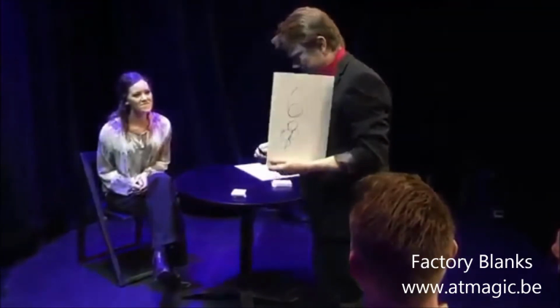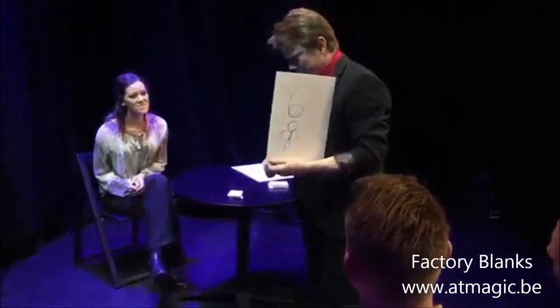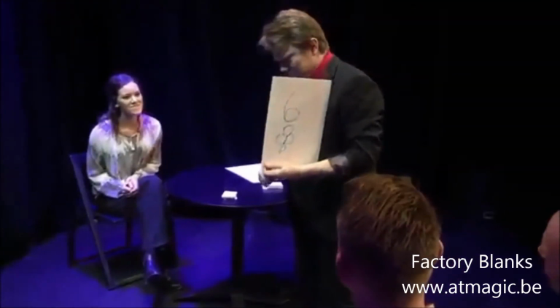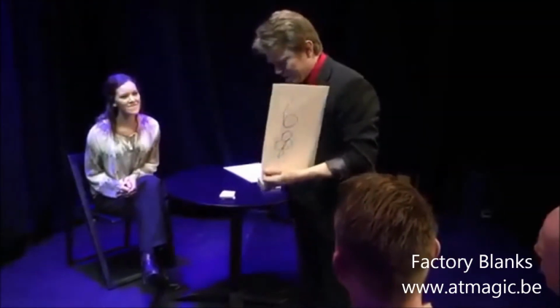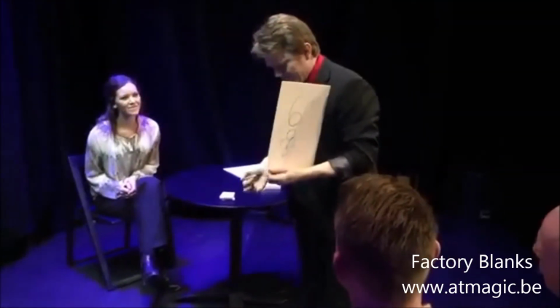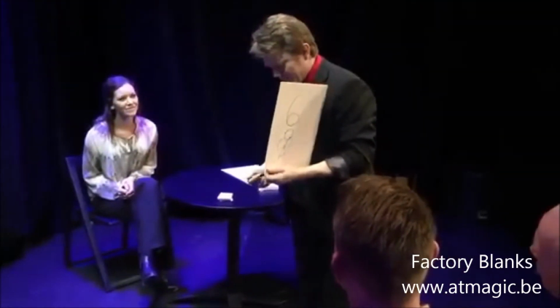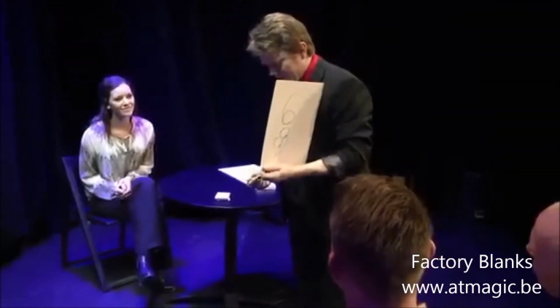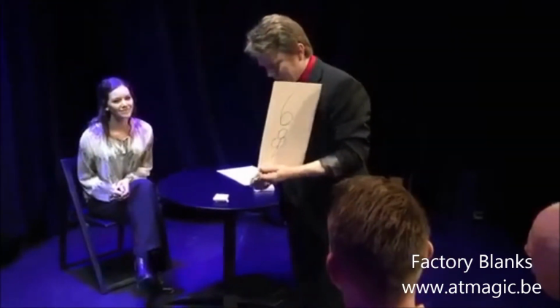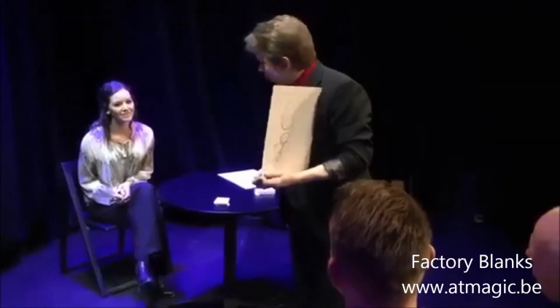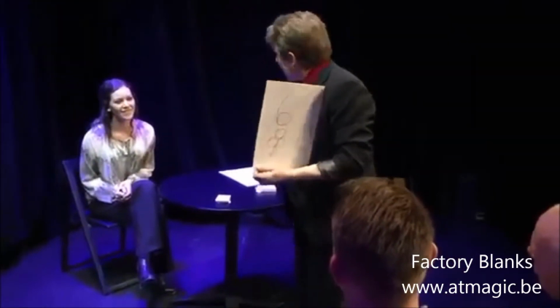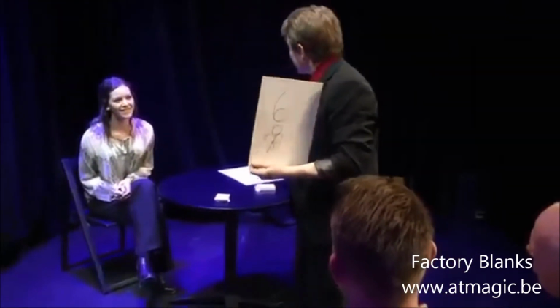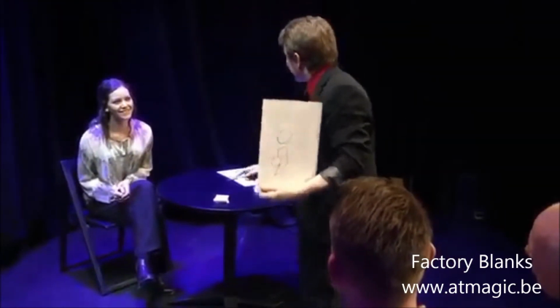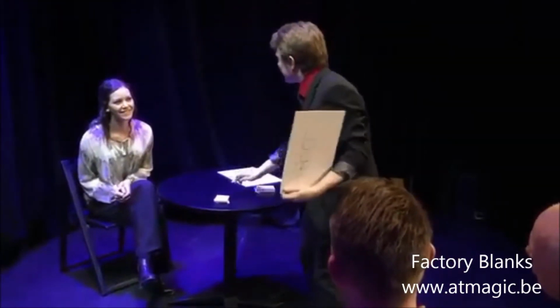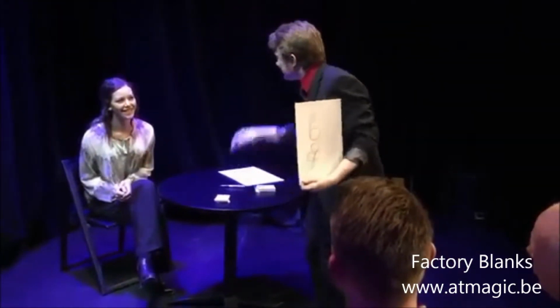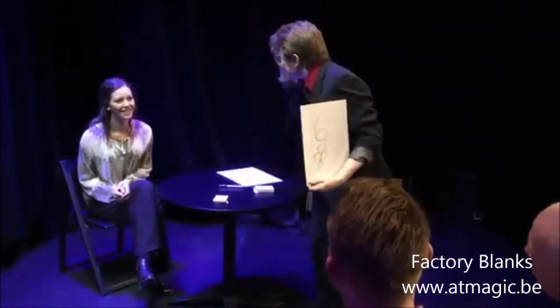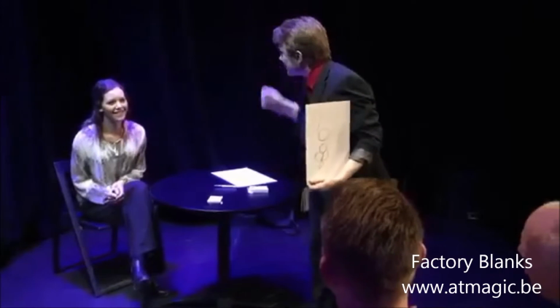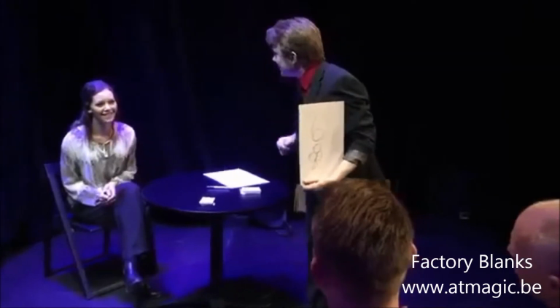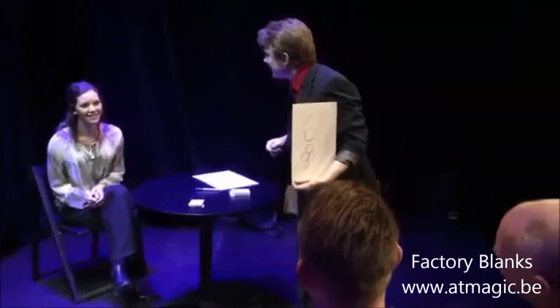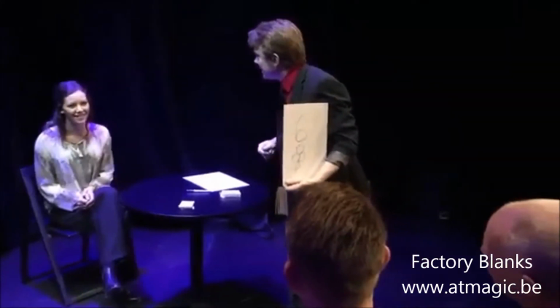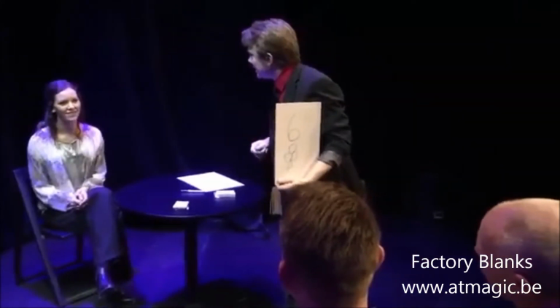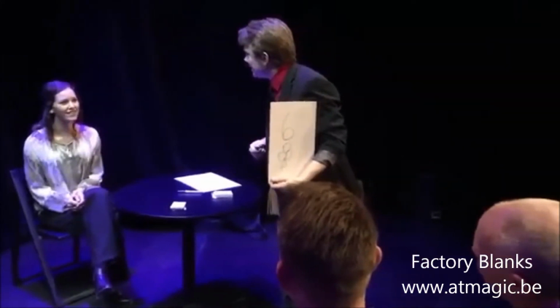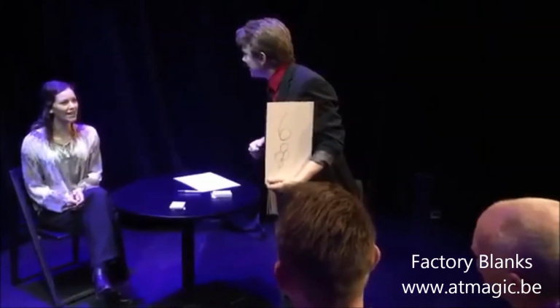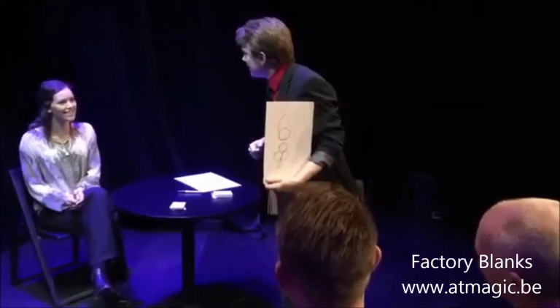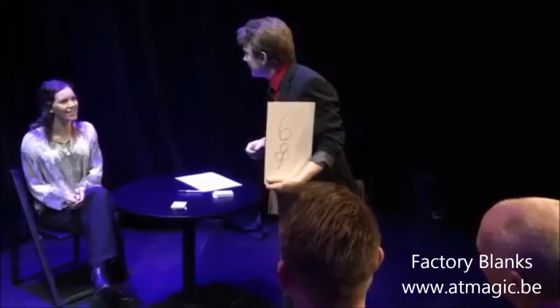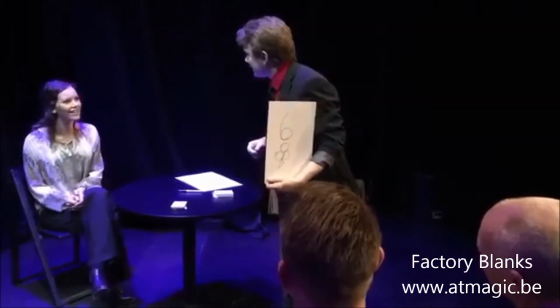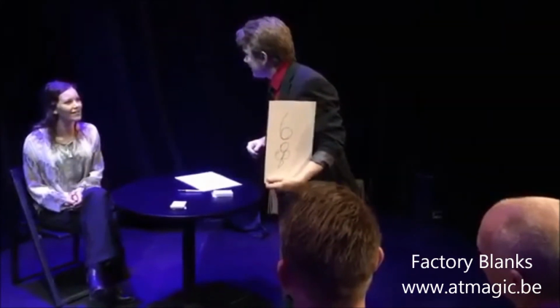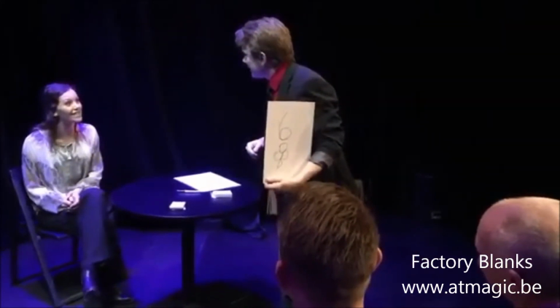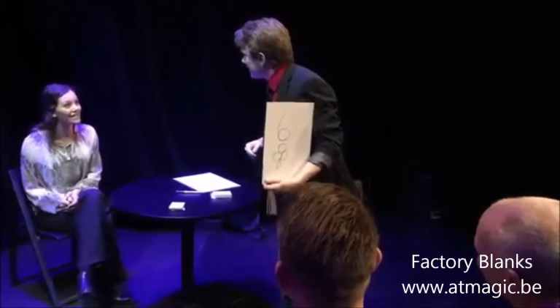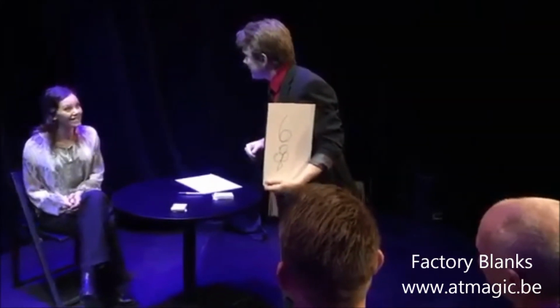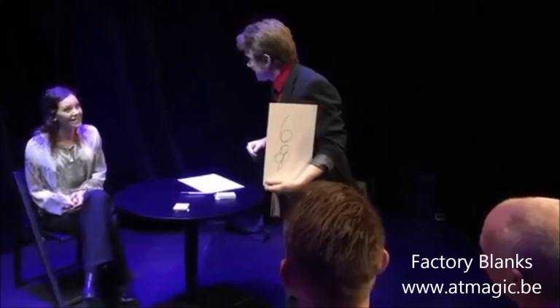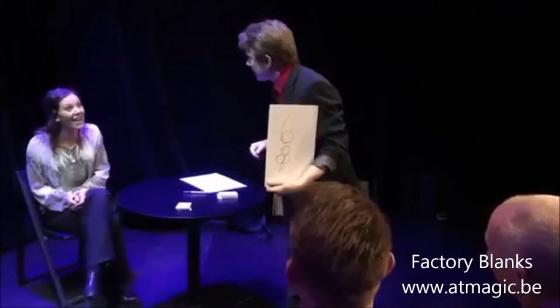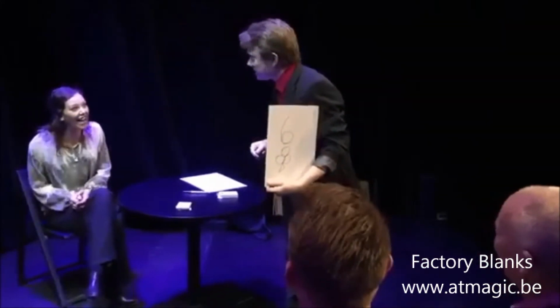So what card do you have in mind? I have to pick this up. Can I have a six? Six of them.